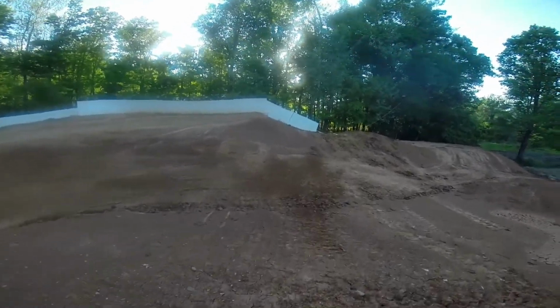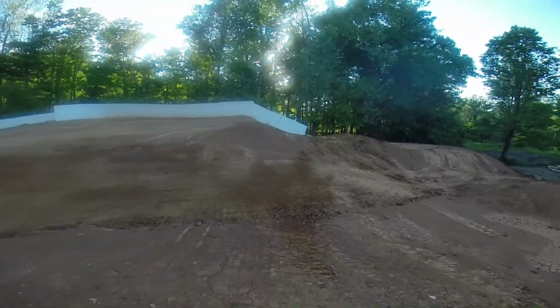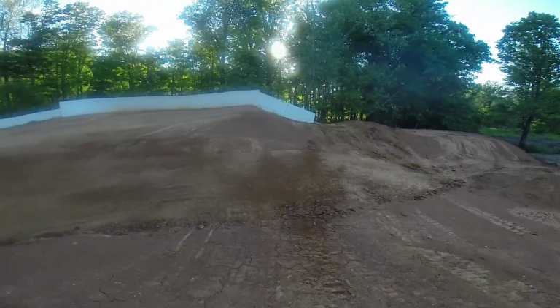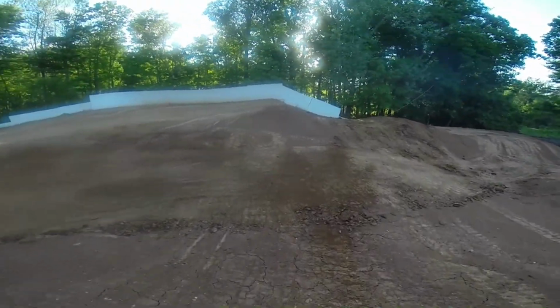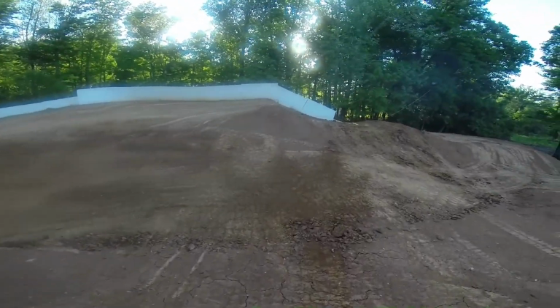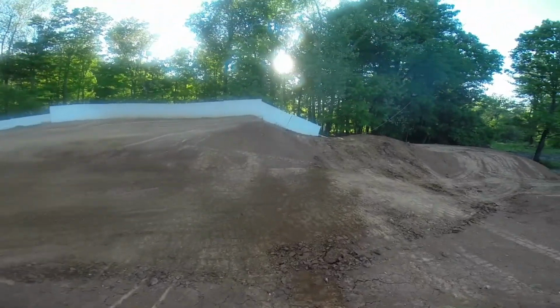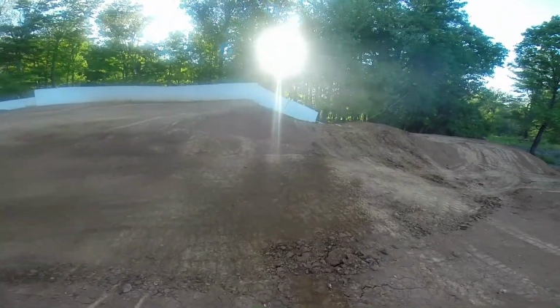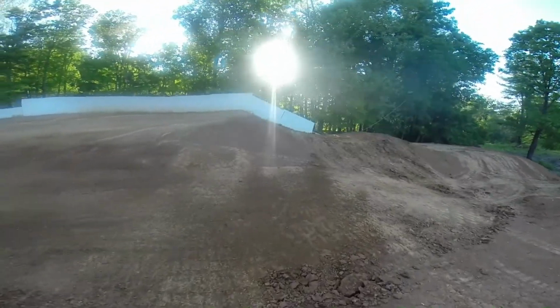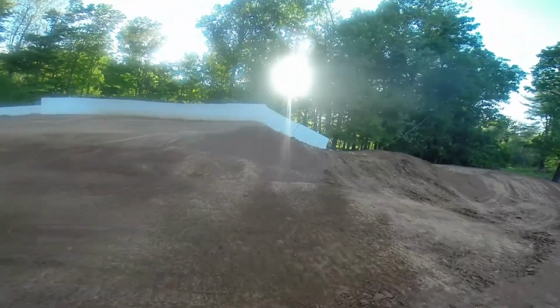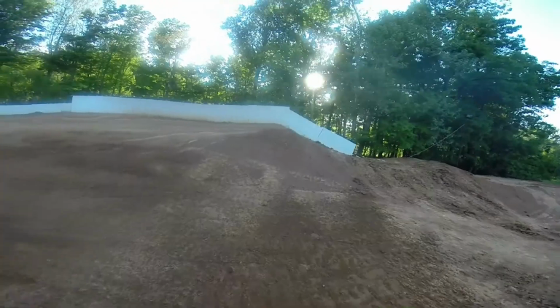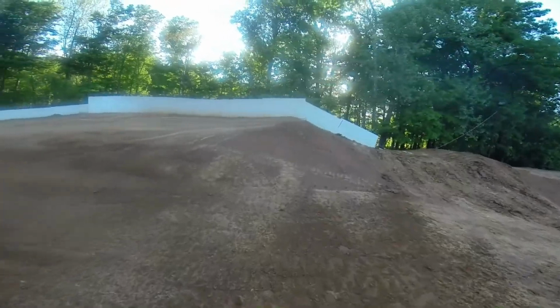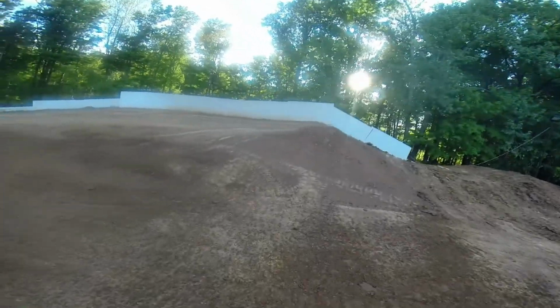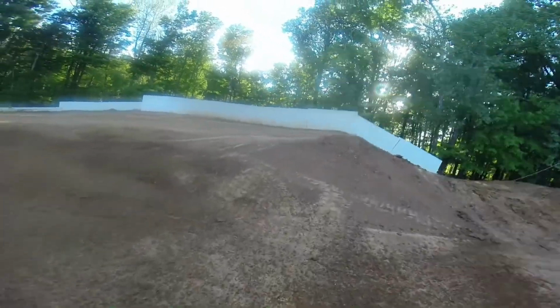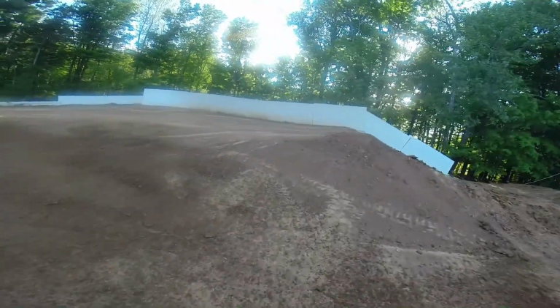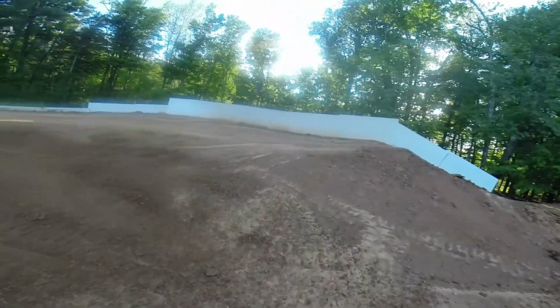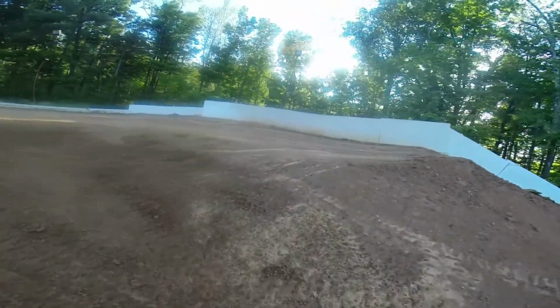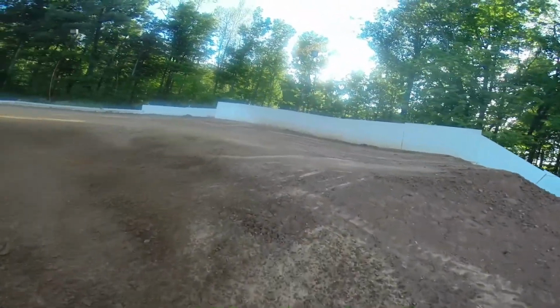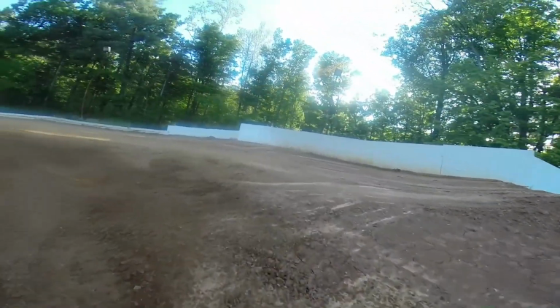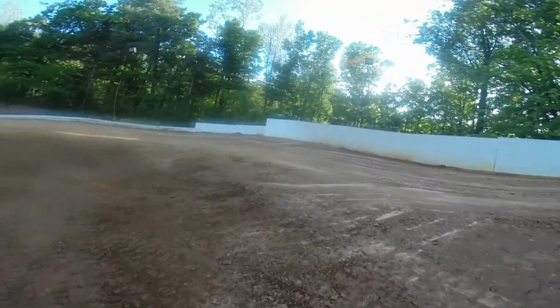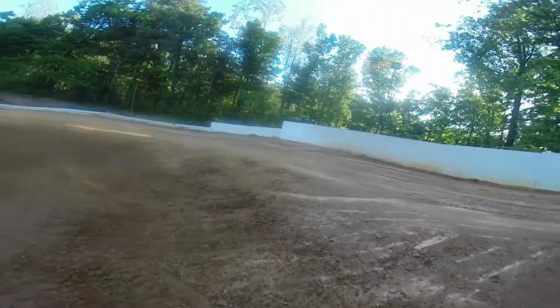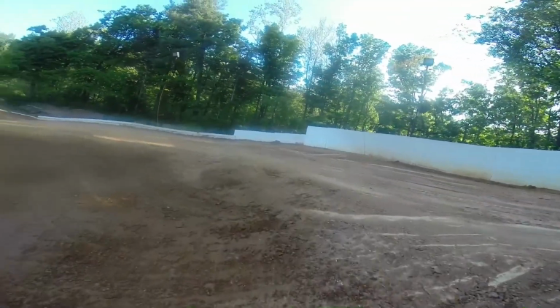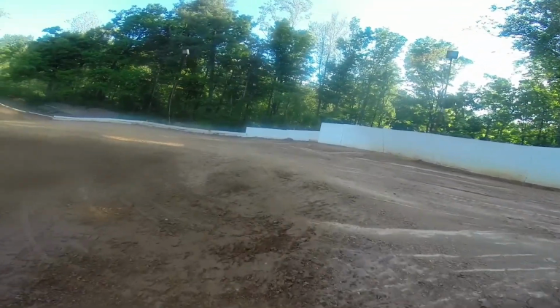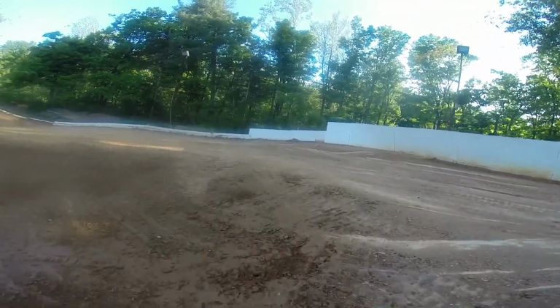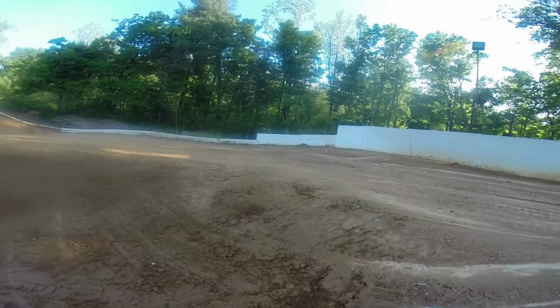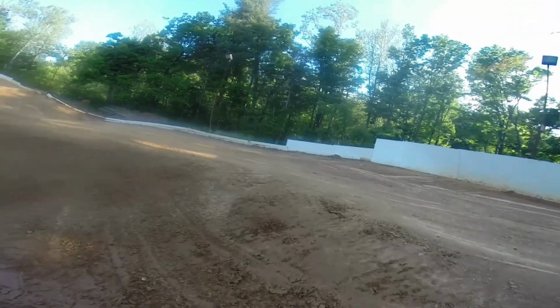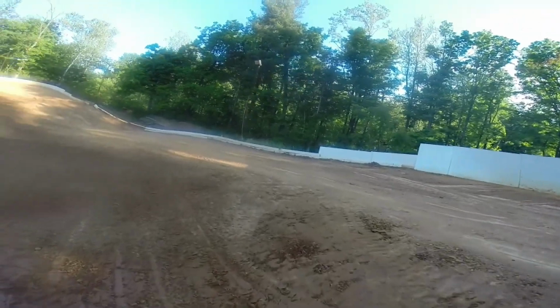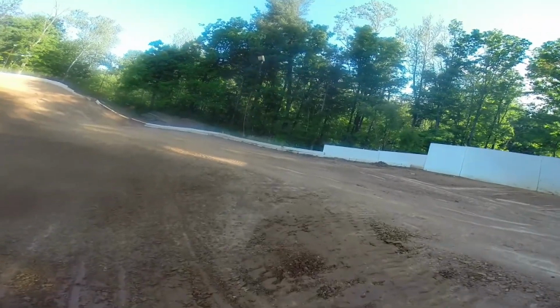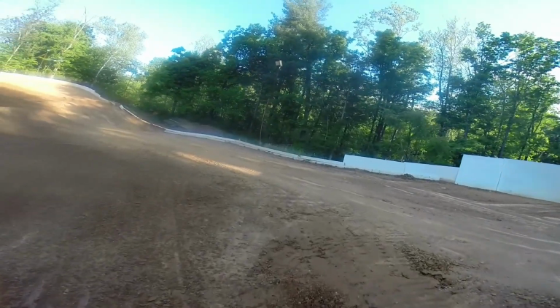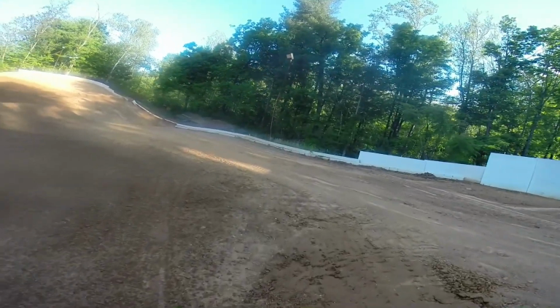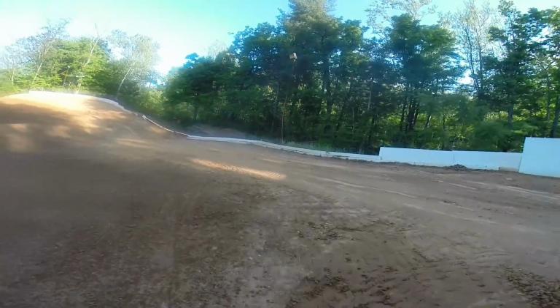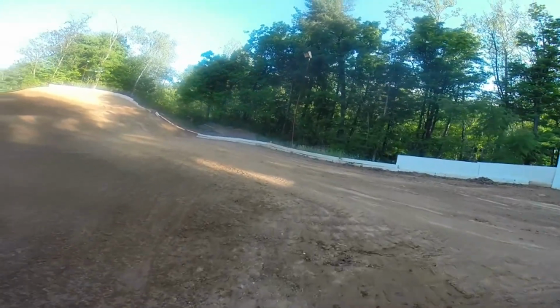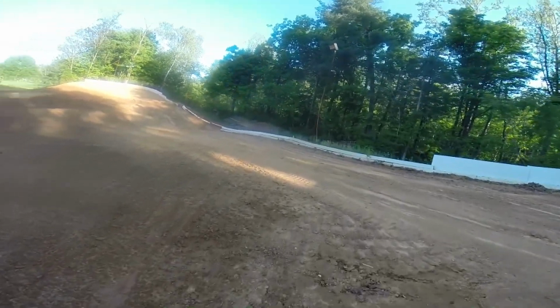Up over a nice tabletop here. Nice downside, just like you'd expect. Kind of up over a little bank in the hill again. We'll be approaching the big jump — it's quite the leap across there.